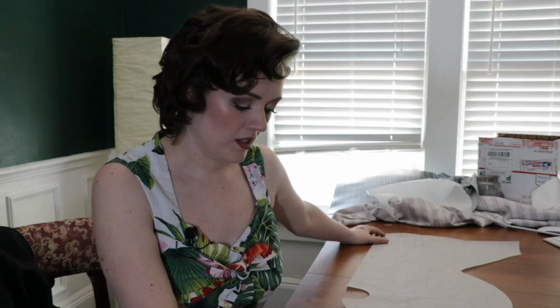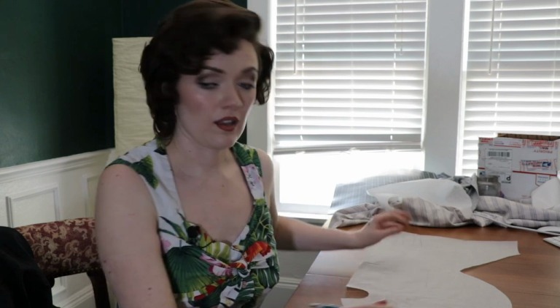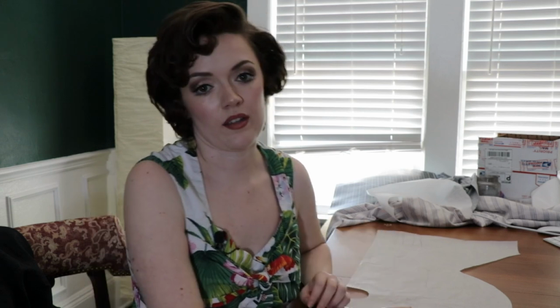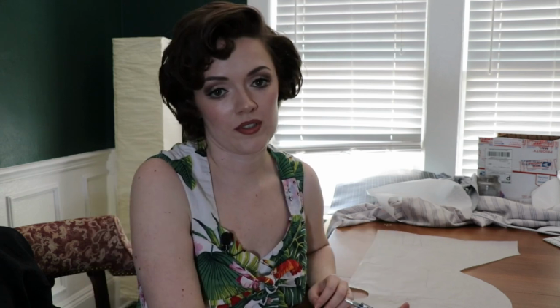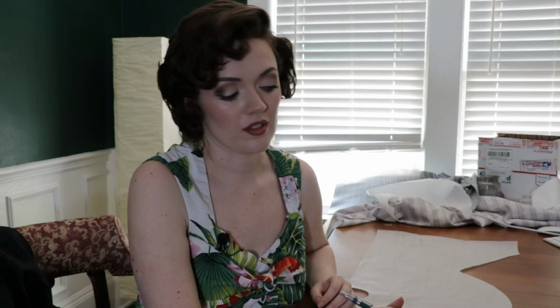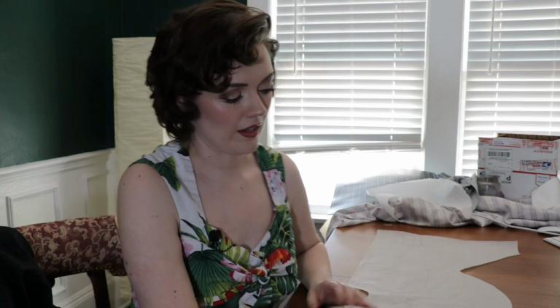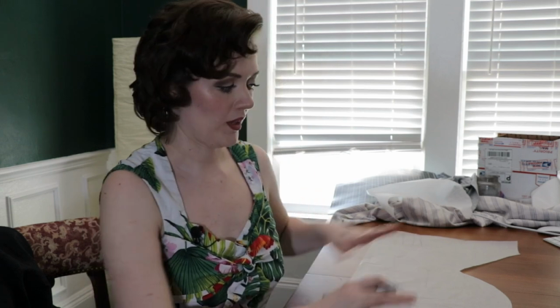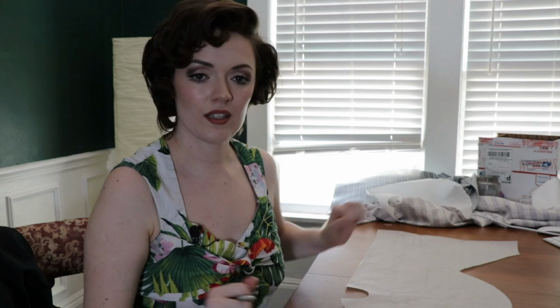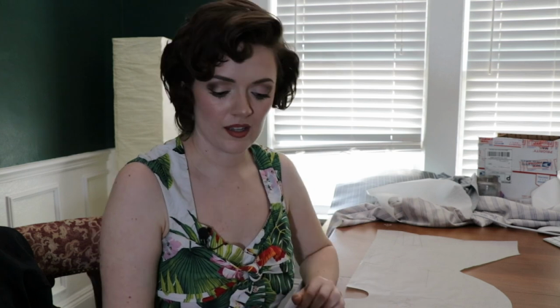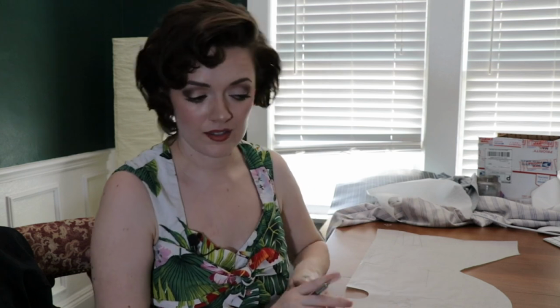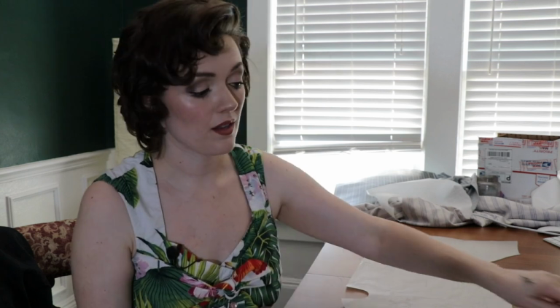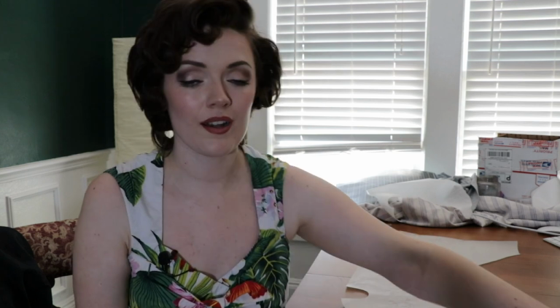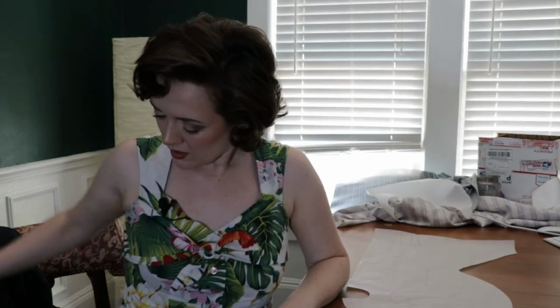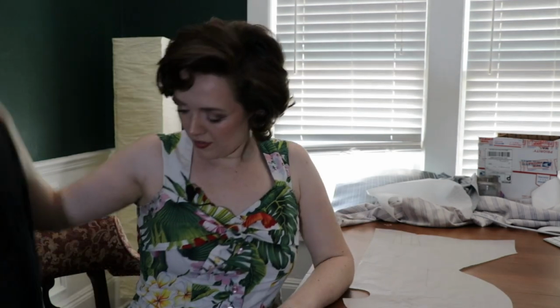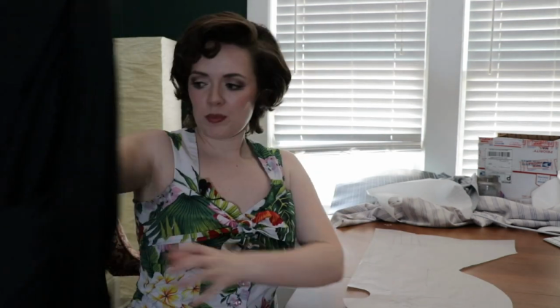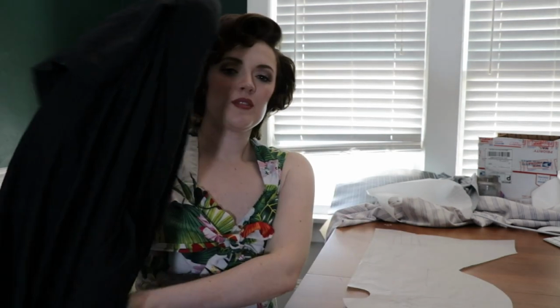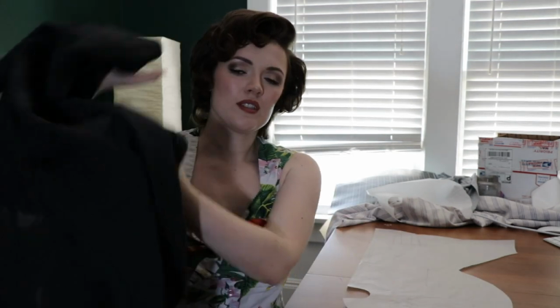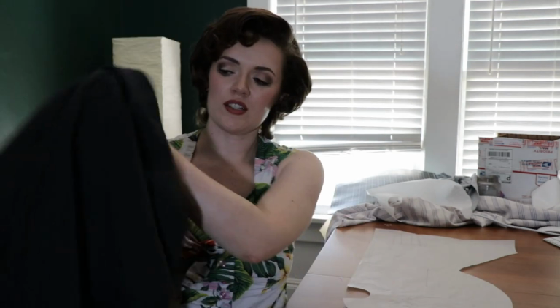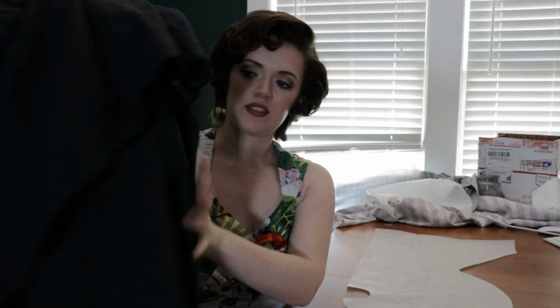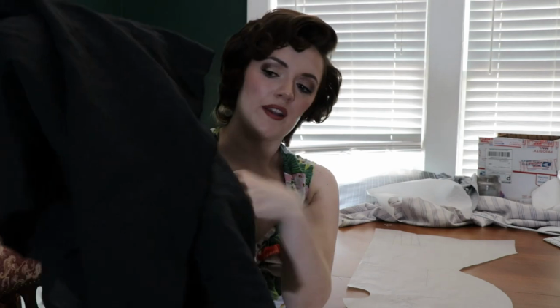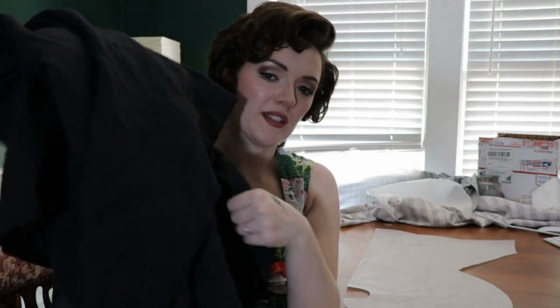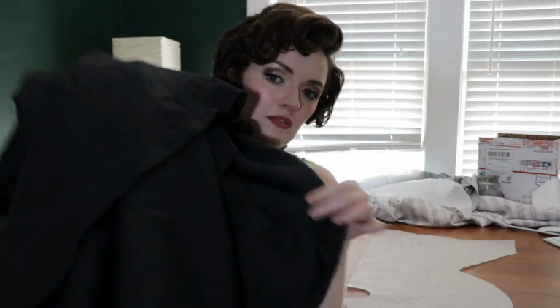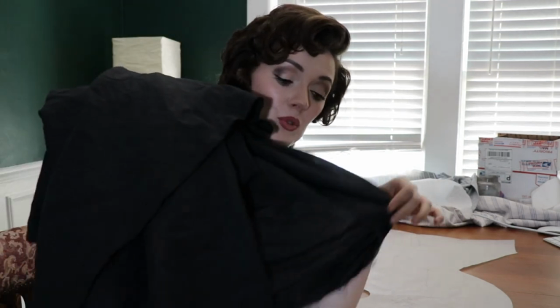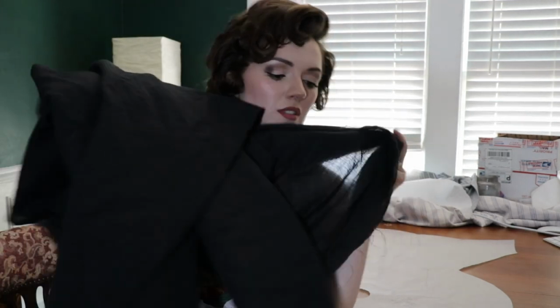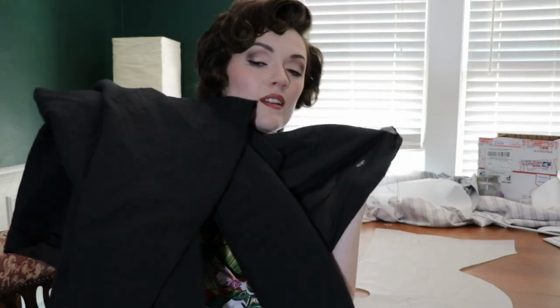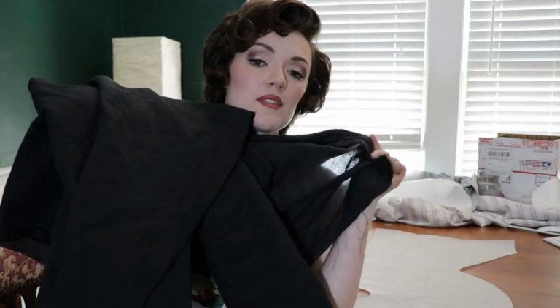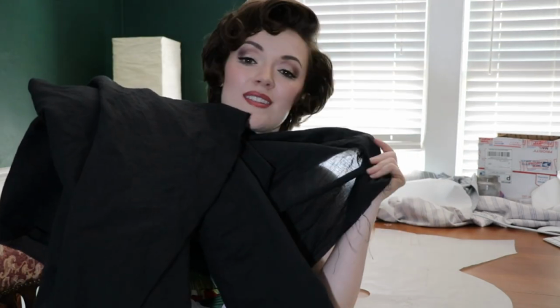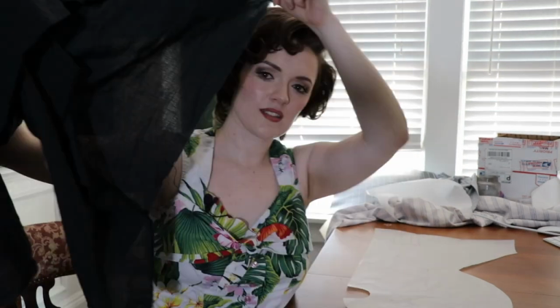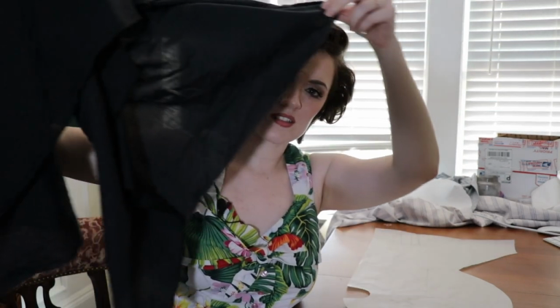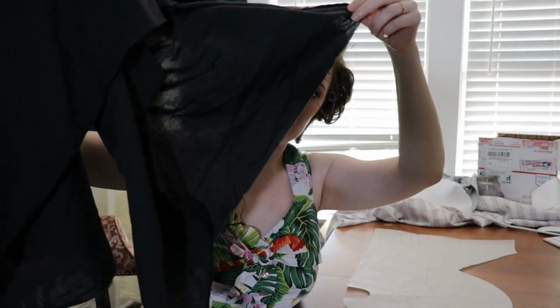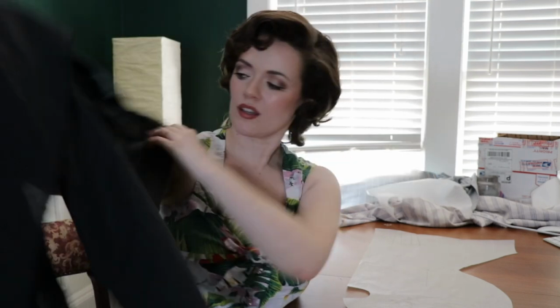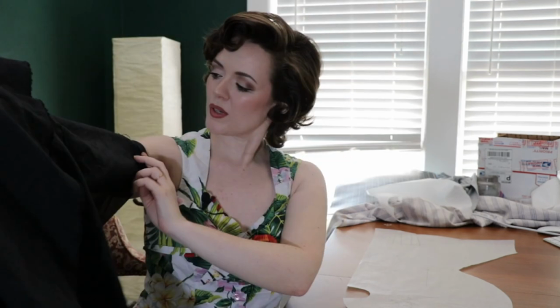Now I have my pattern updated and I'm going to start laying out my linen and cut it out. I've got this beautiful linen-rayon blend from Mood — it's a little sheer, but it's black and I think it's going to be fine when it's worn.